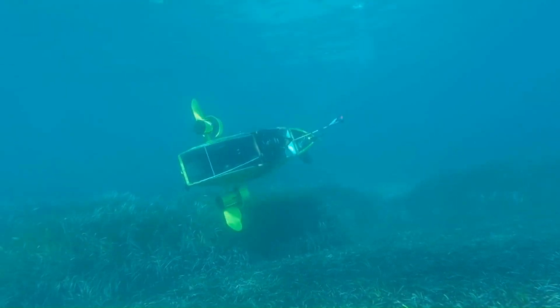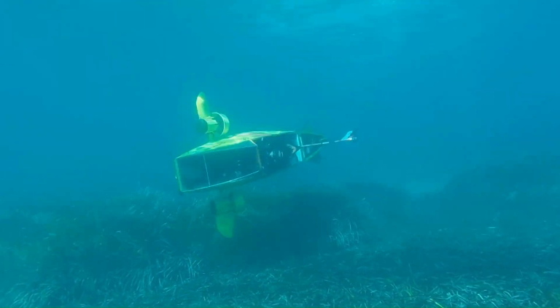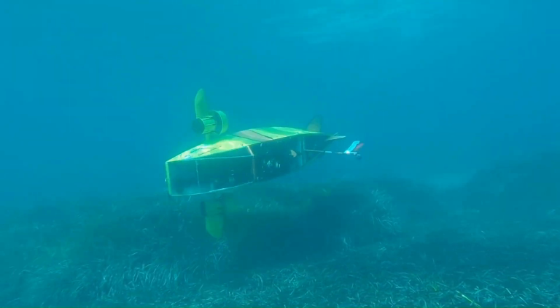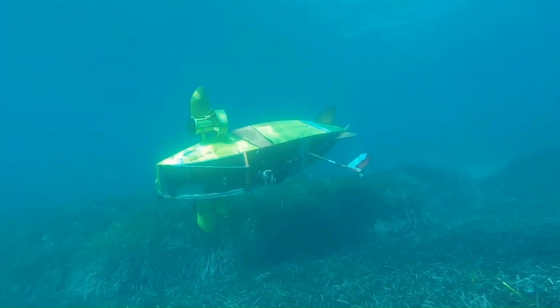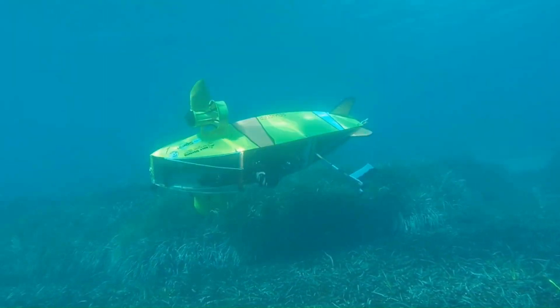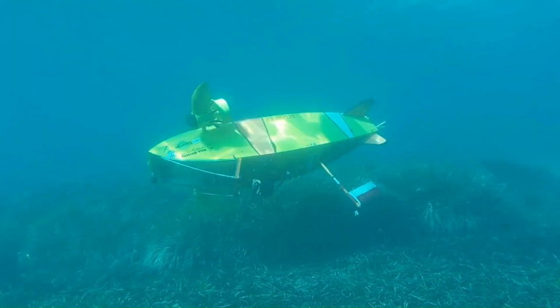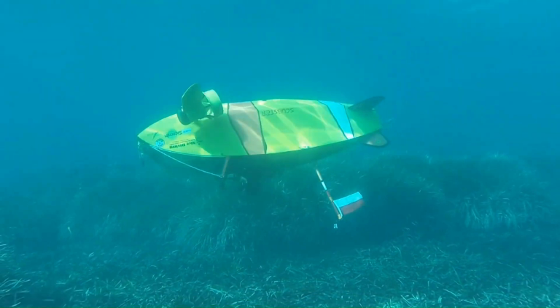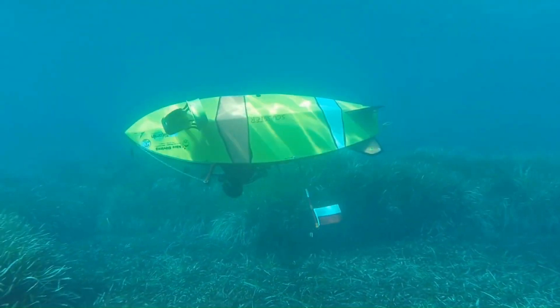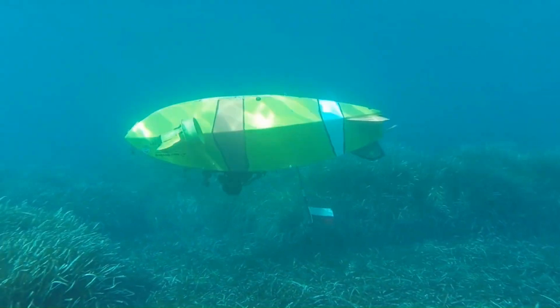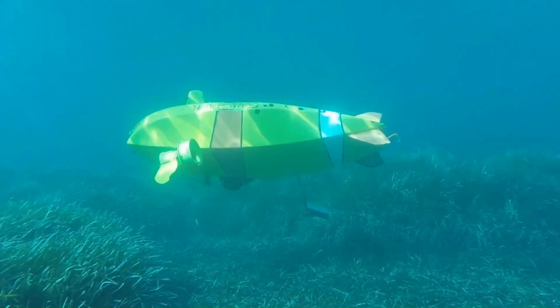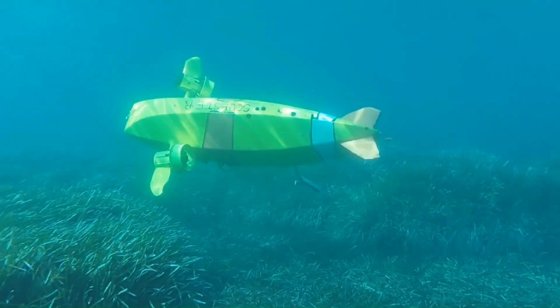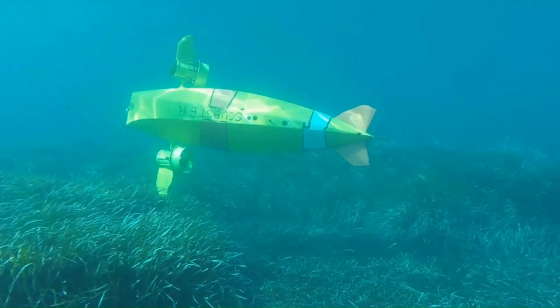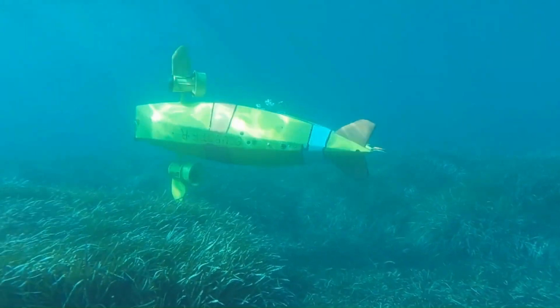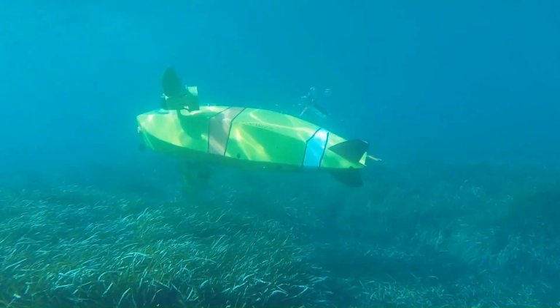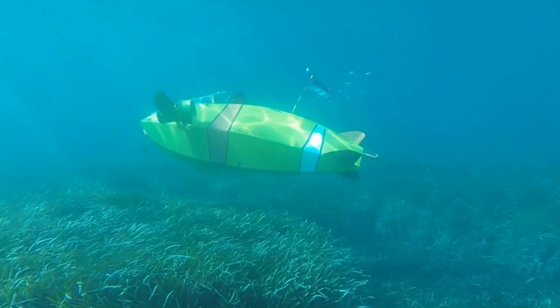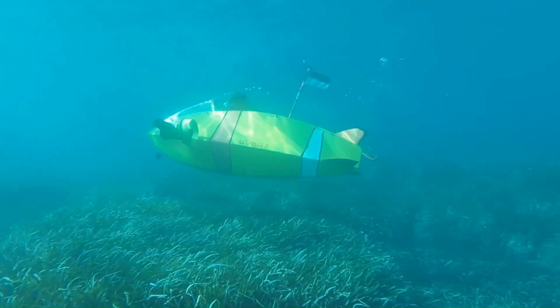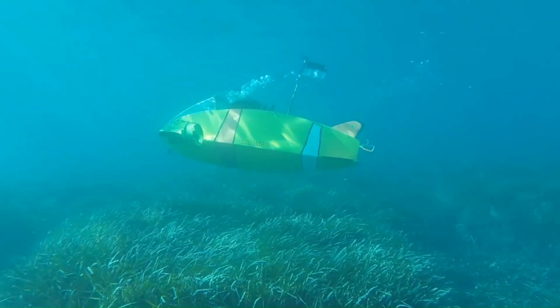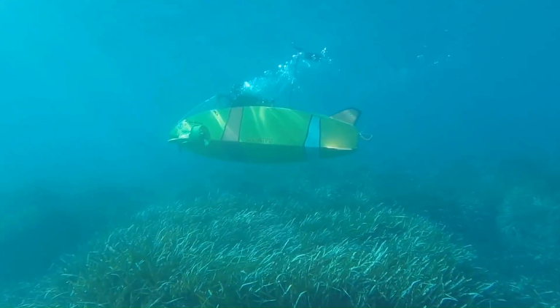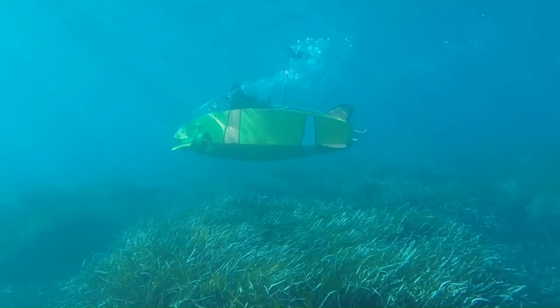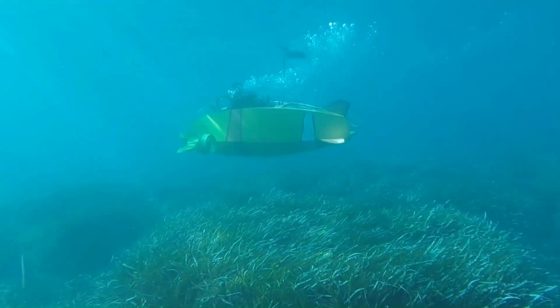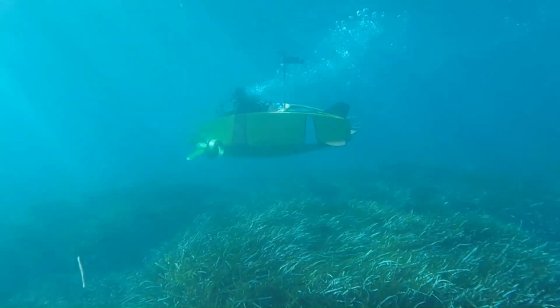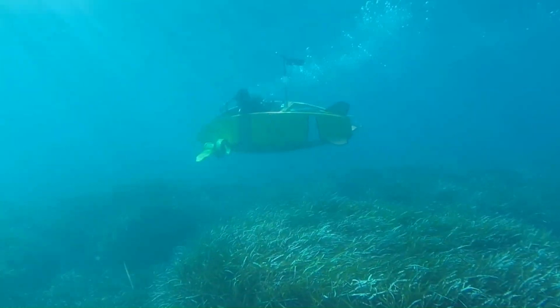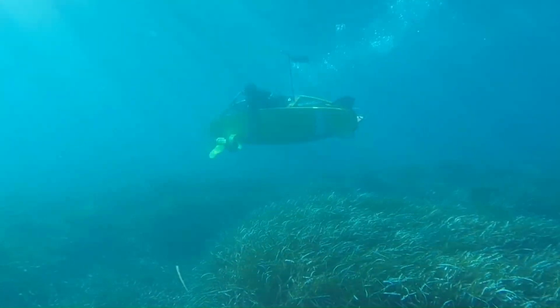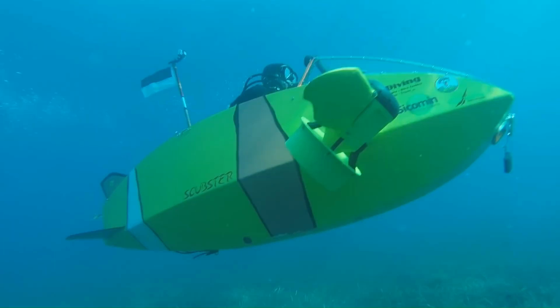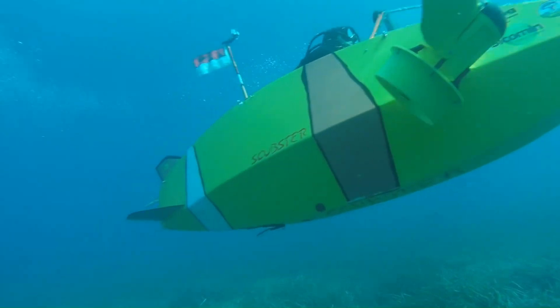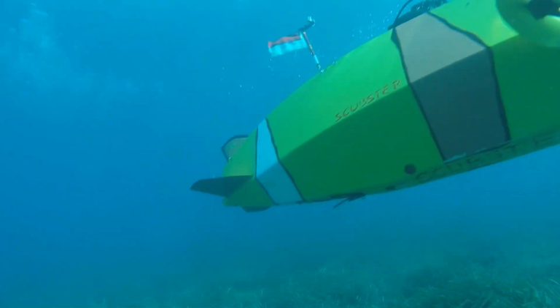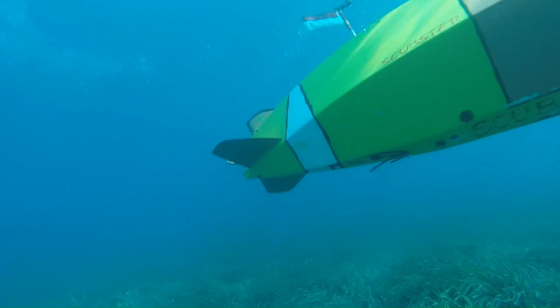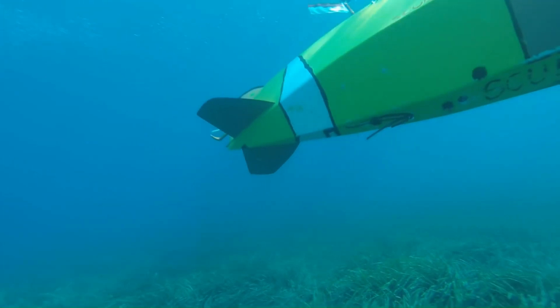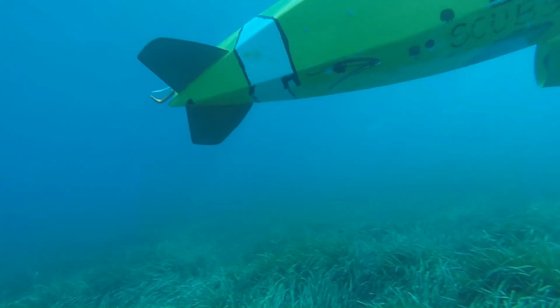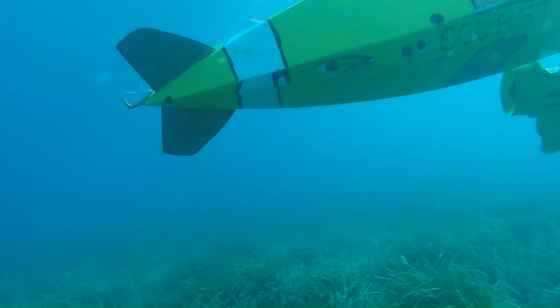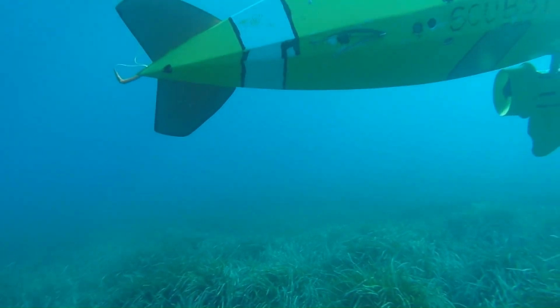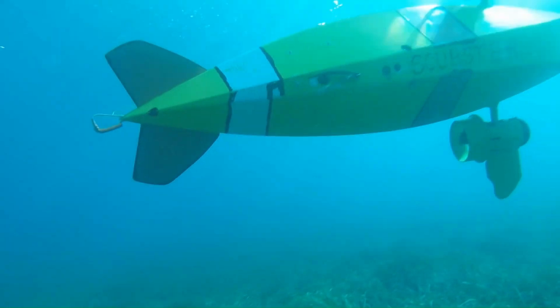Overall, the Skubster is a unique and innovative personal submarine that offers a fun and exciting way to explore the underwater world.